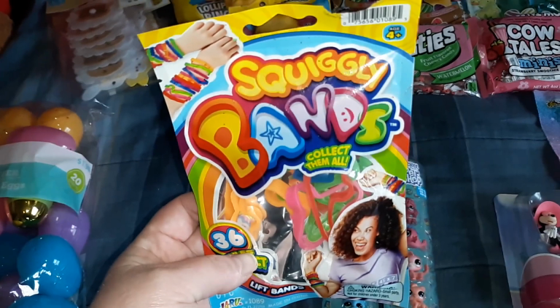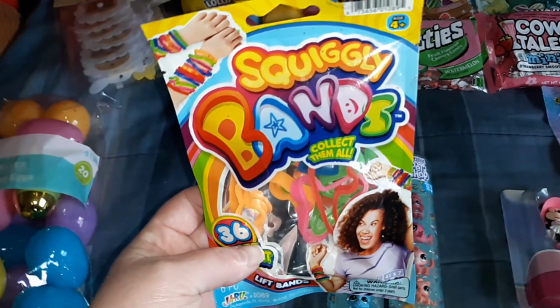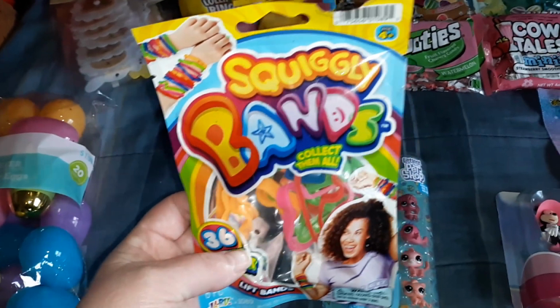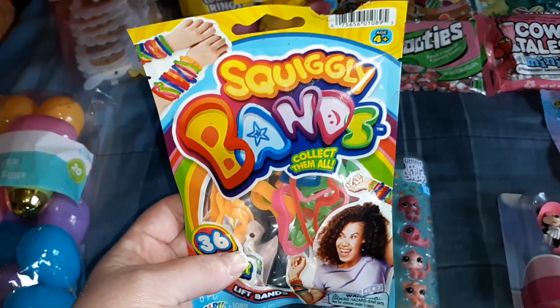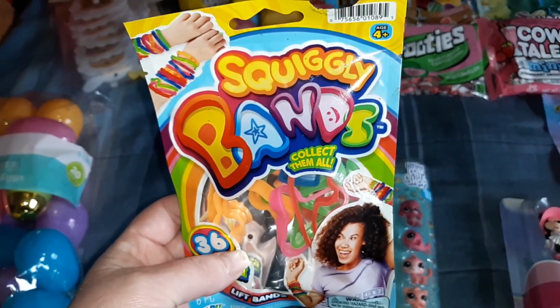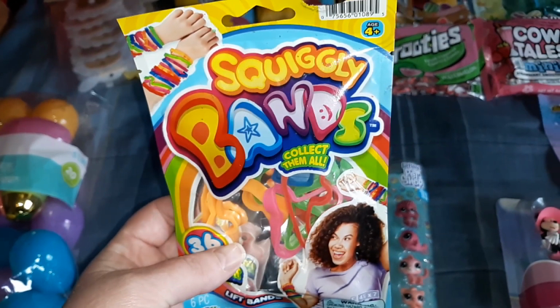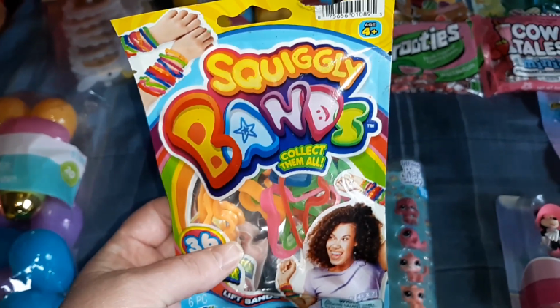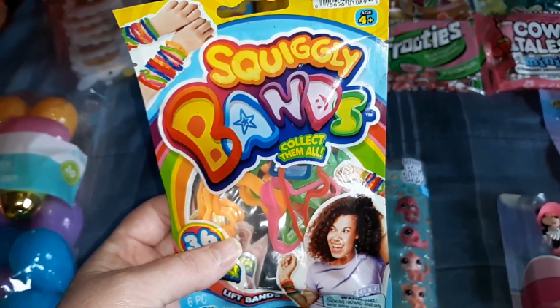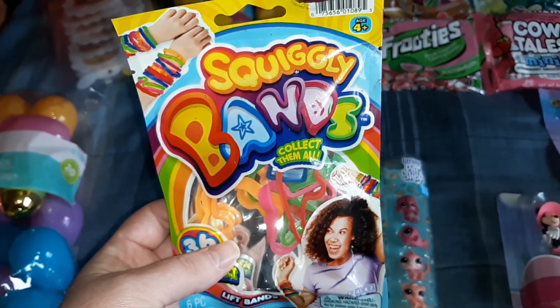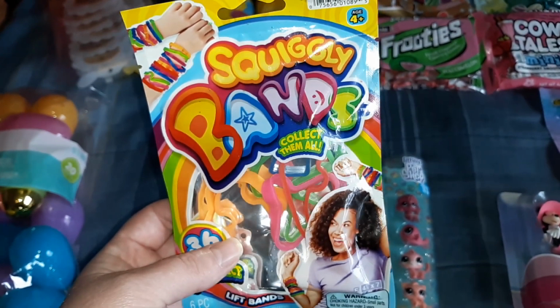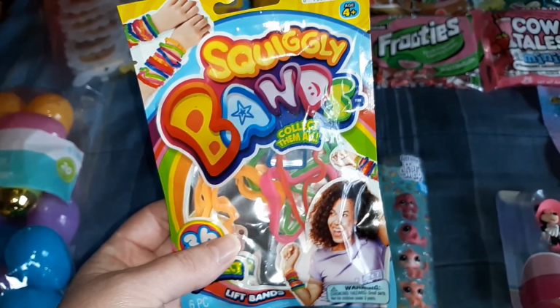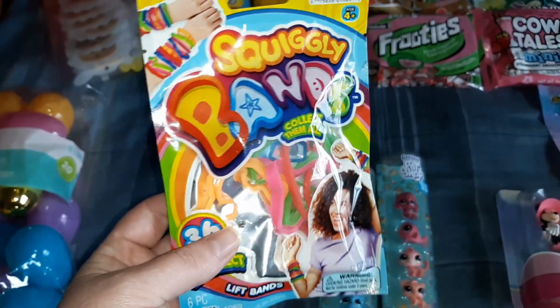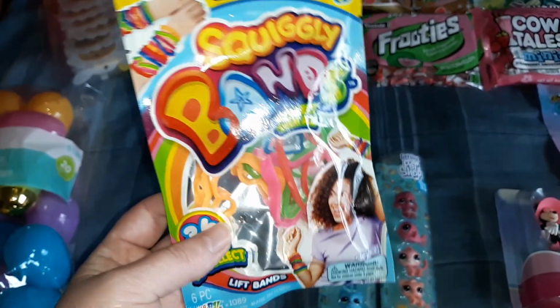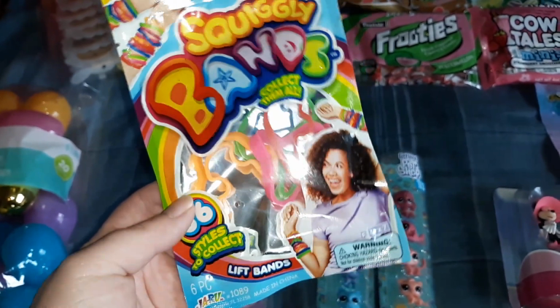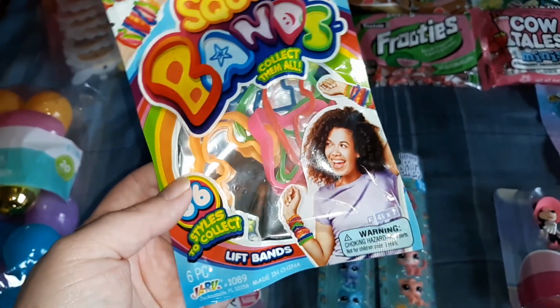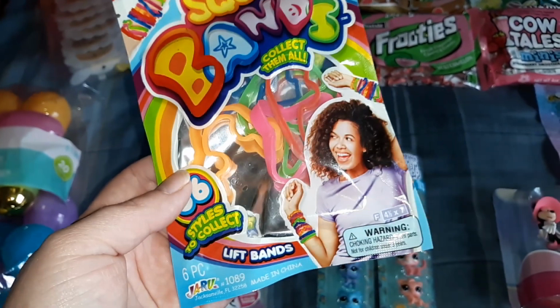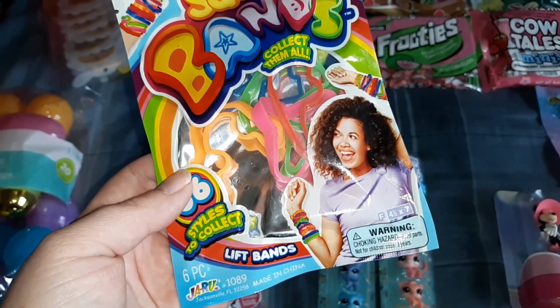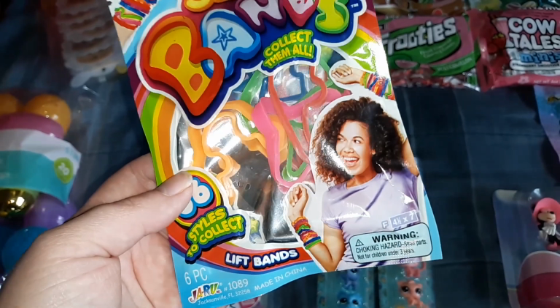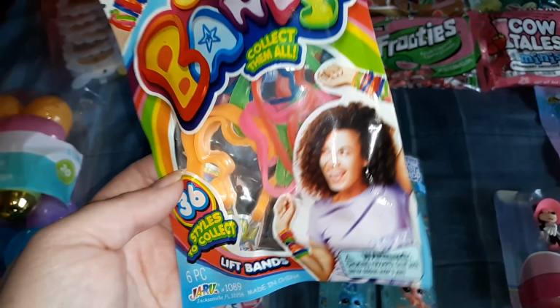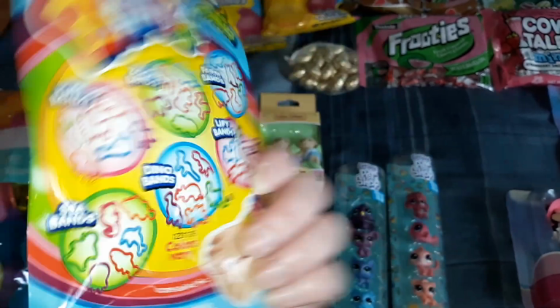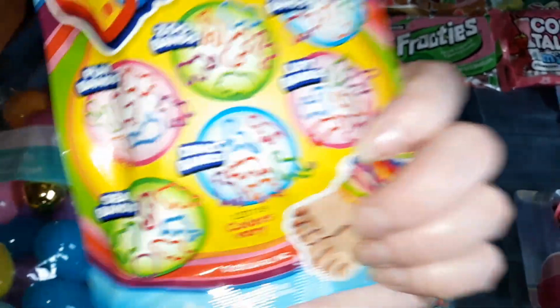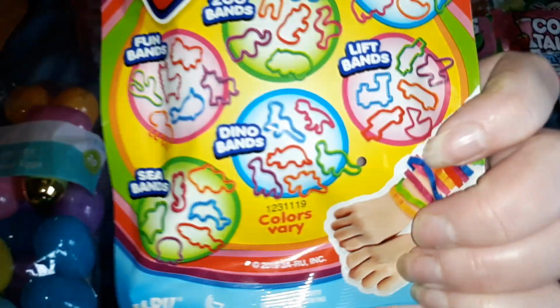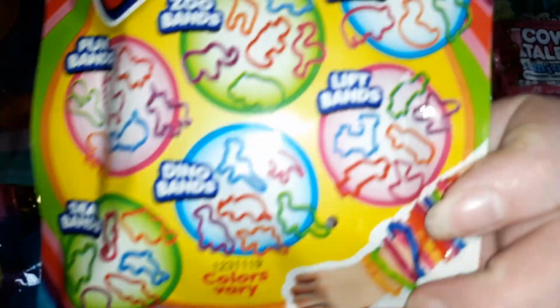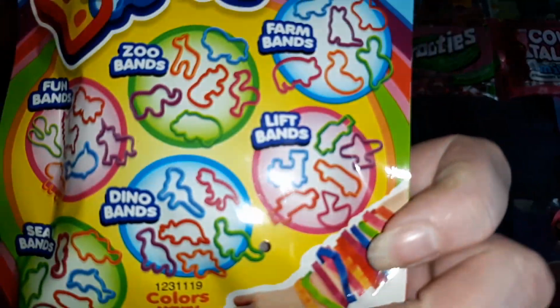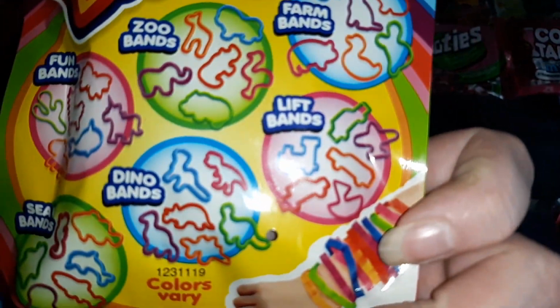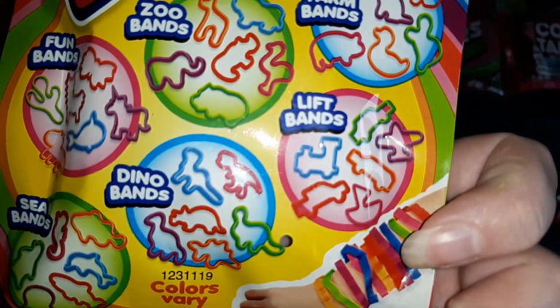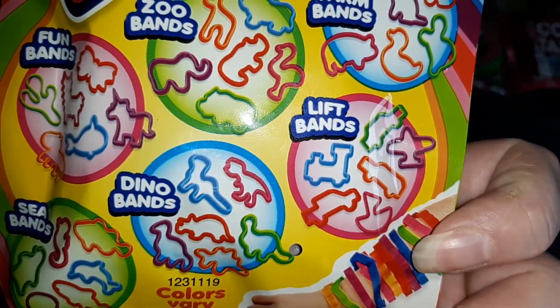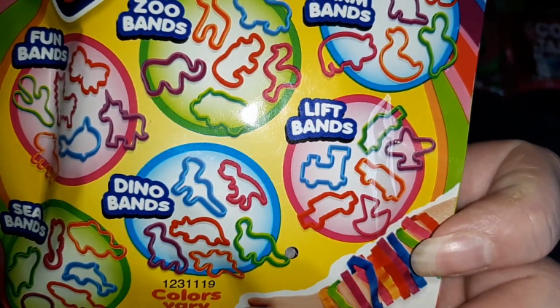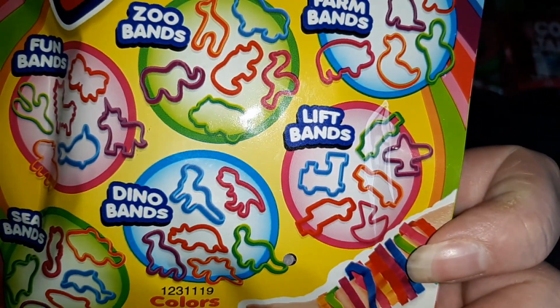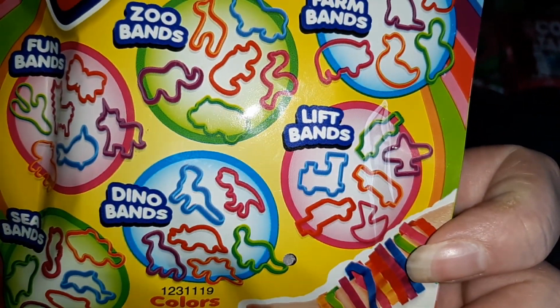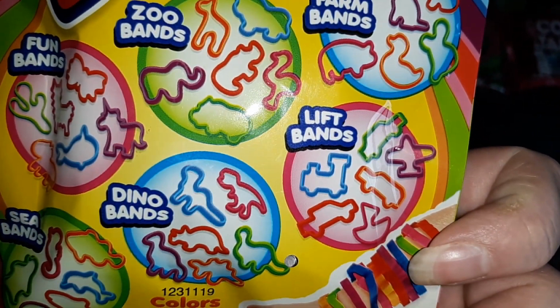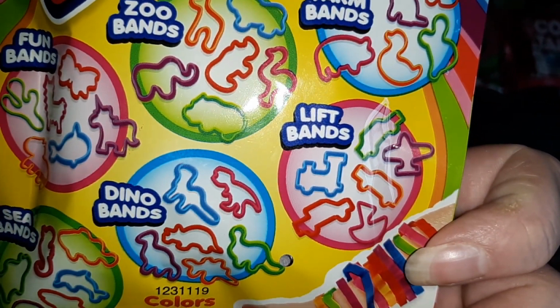For my older kids I got these squiggly bands — this is the Lift Bands collection, so it's planes, trains and automobiles.